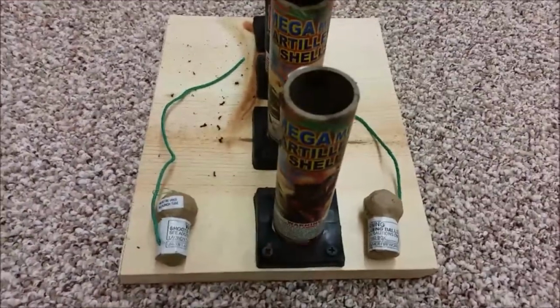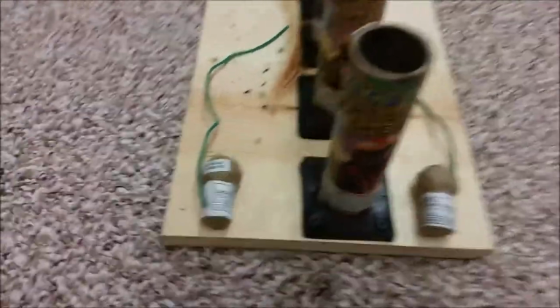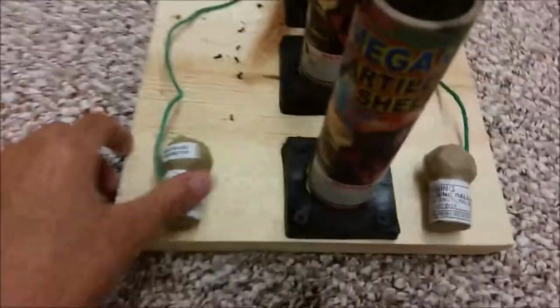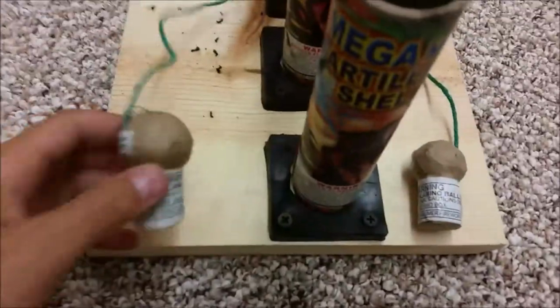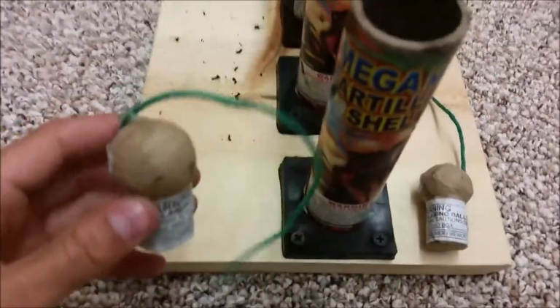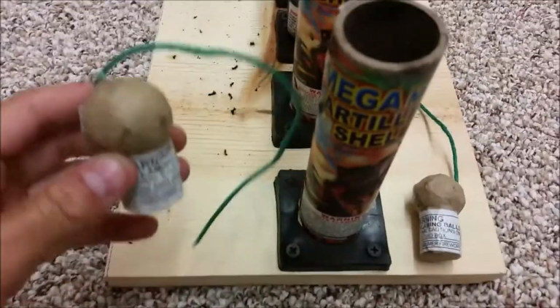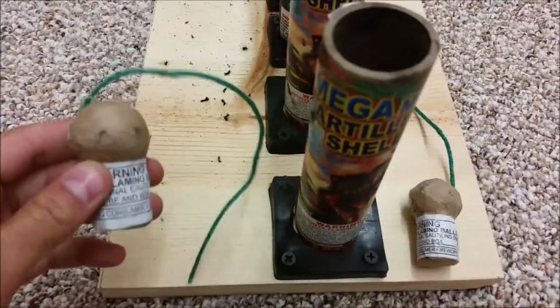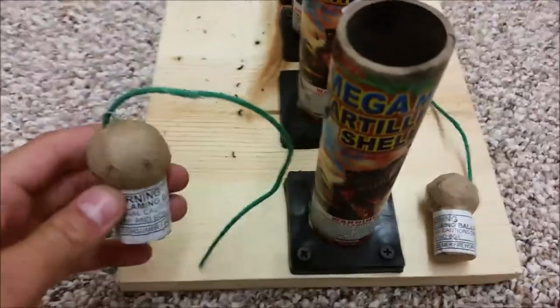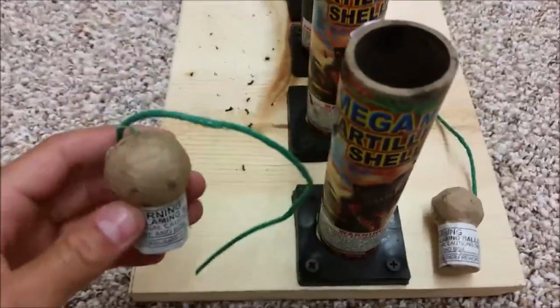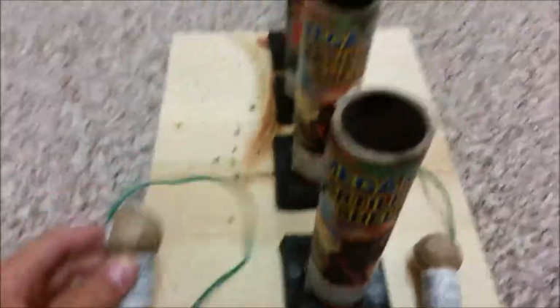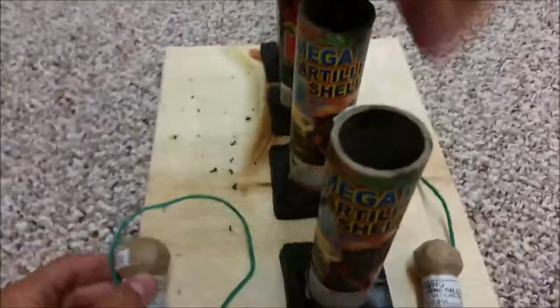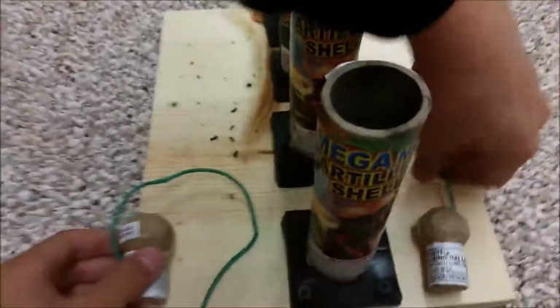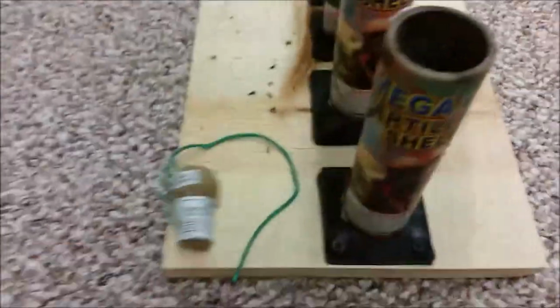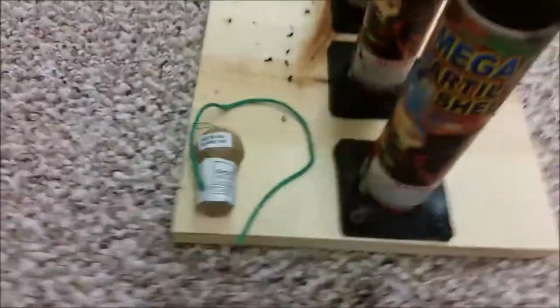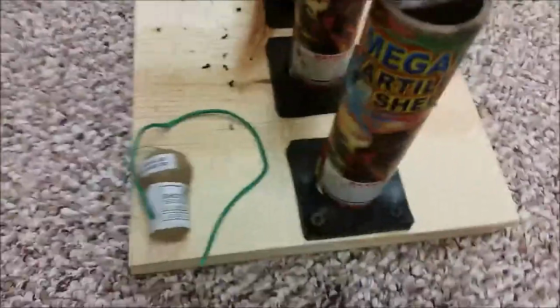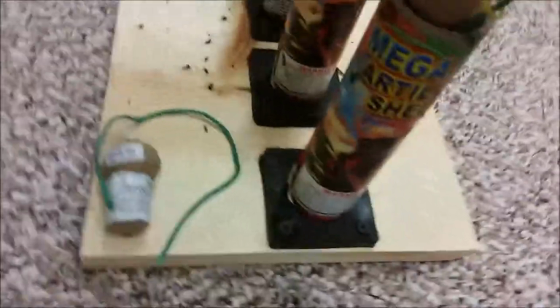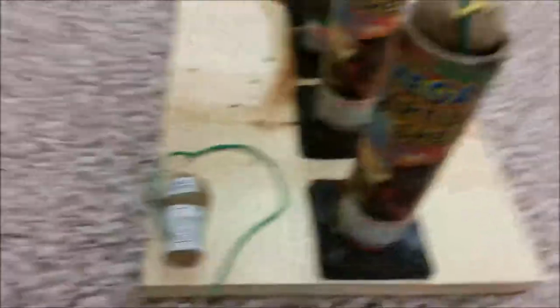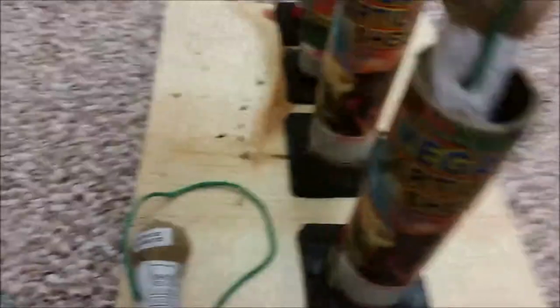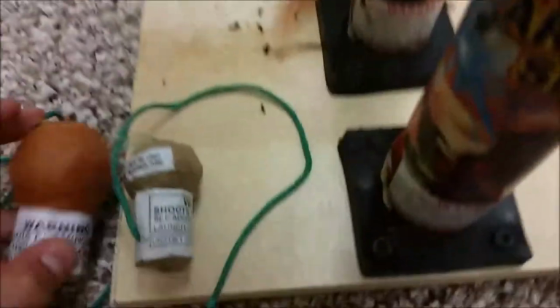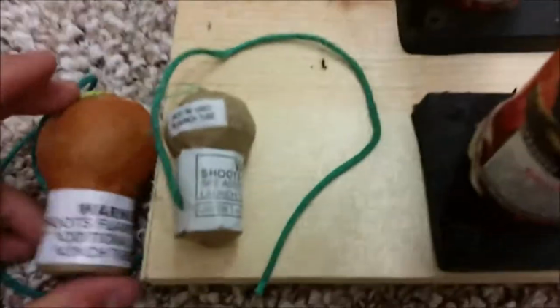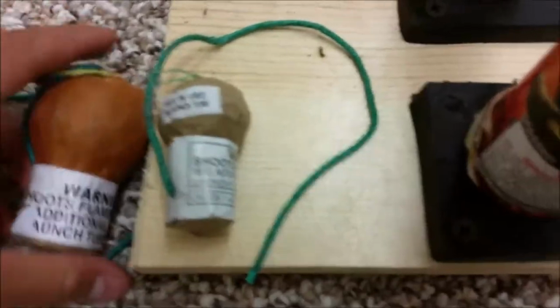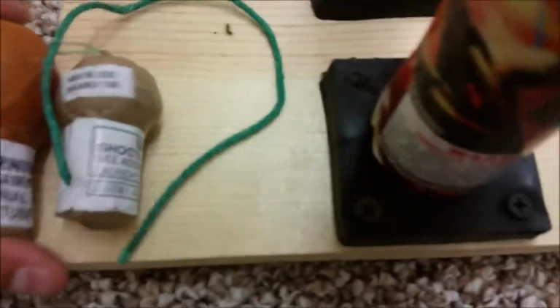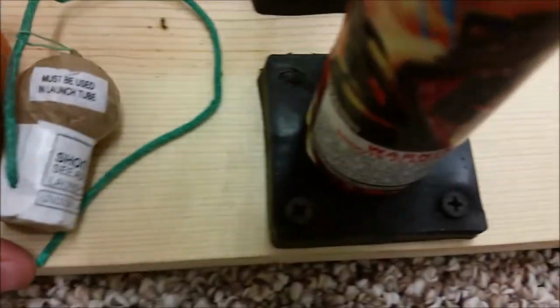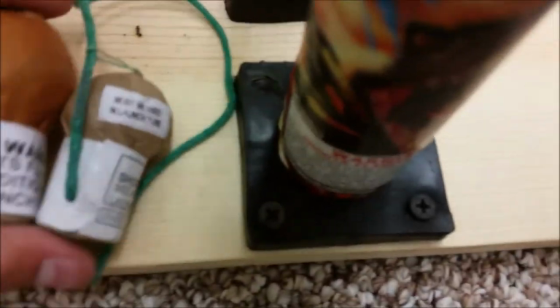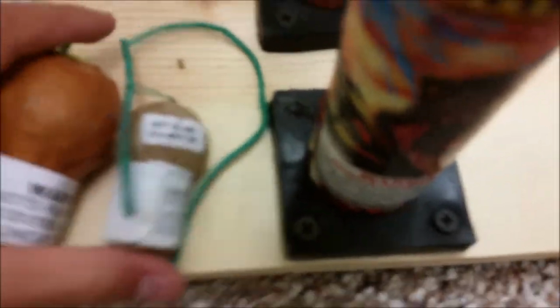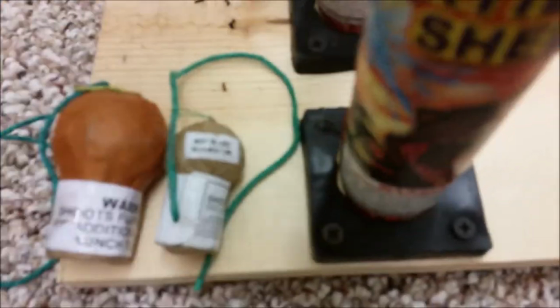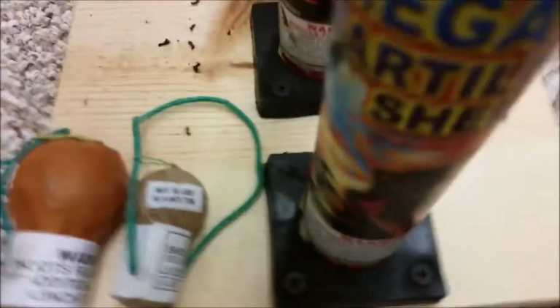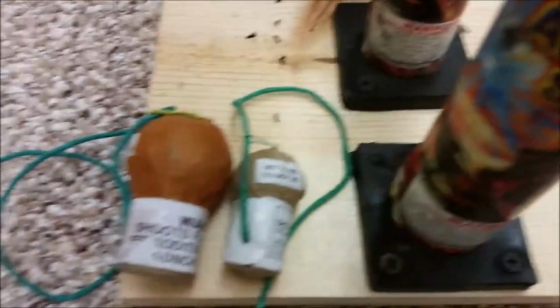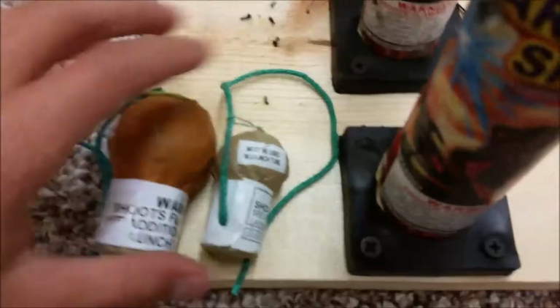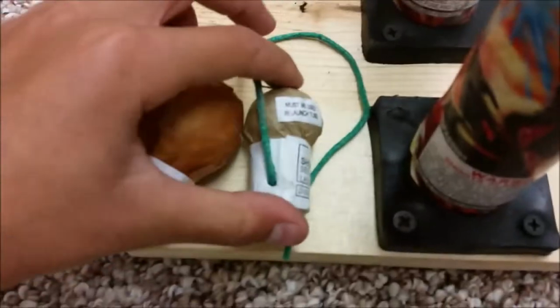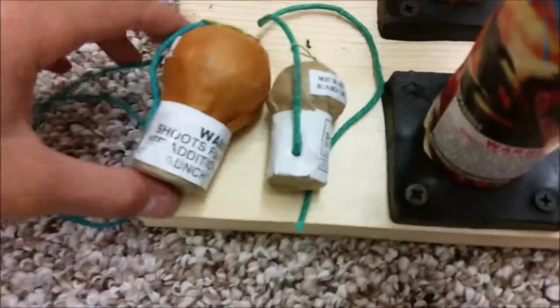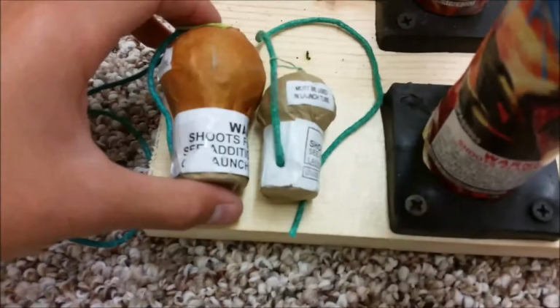They're pretty small as you can see — a lot smaller than like a ring or a ball shell. And you can see this is a black hat — I'm not sure what you call it — but you can see it here.